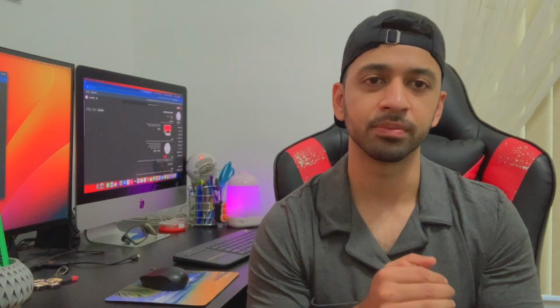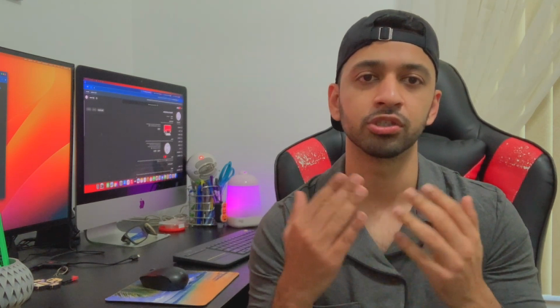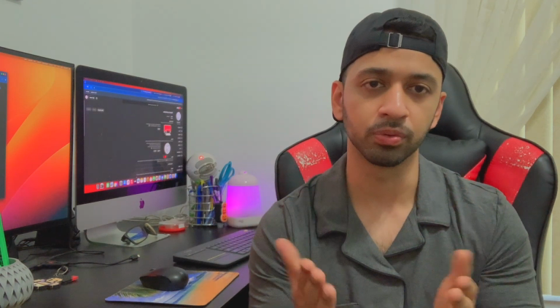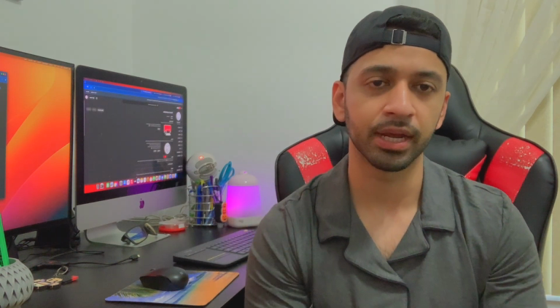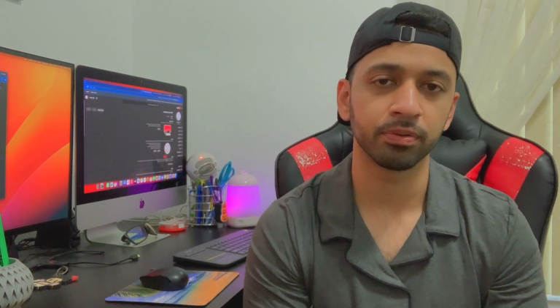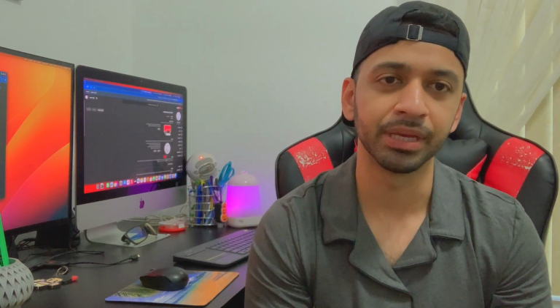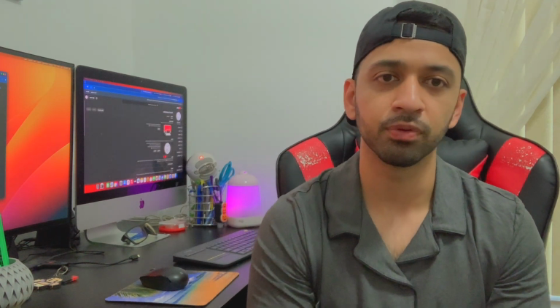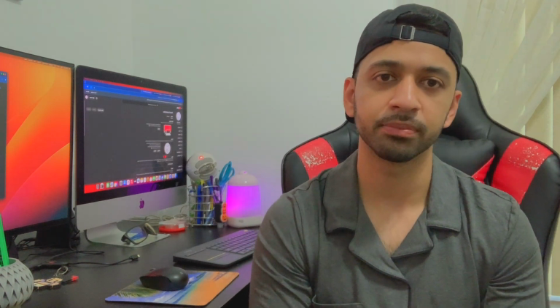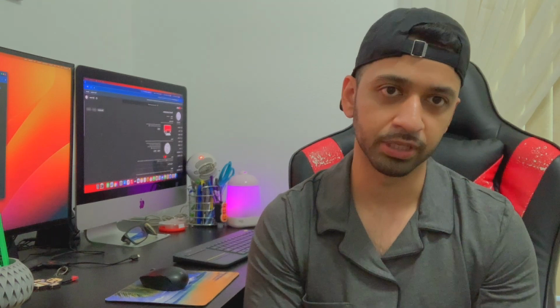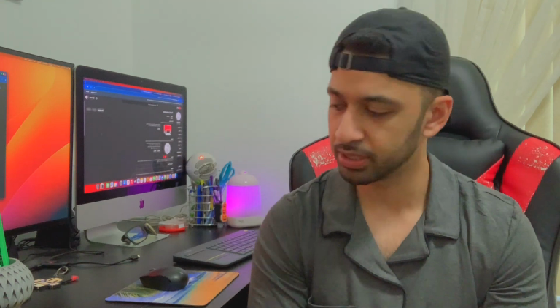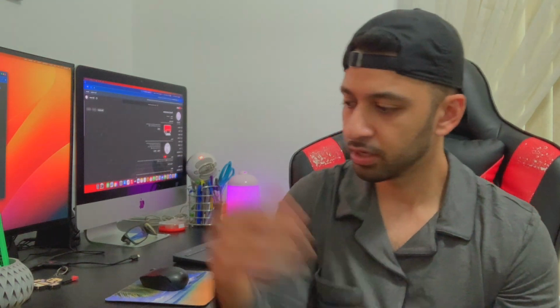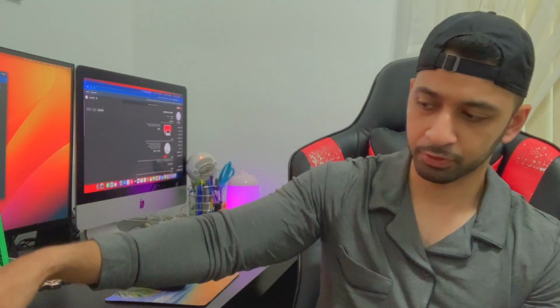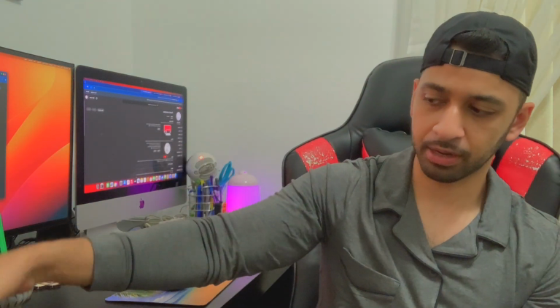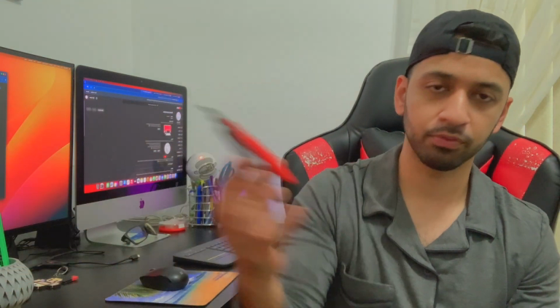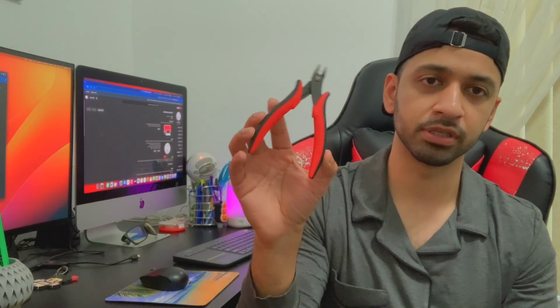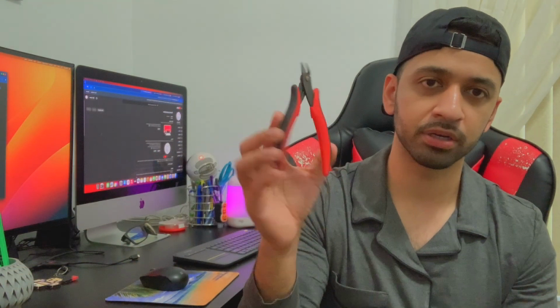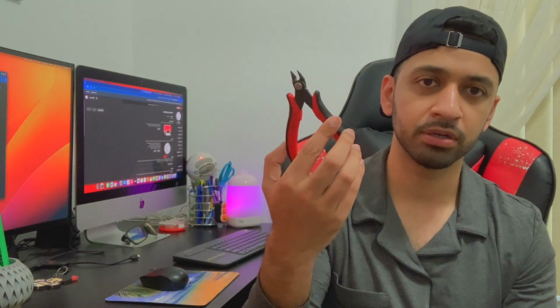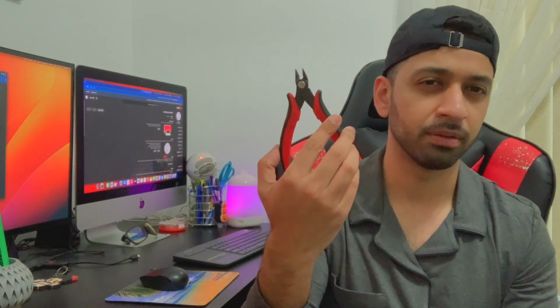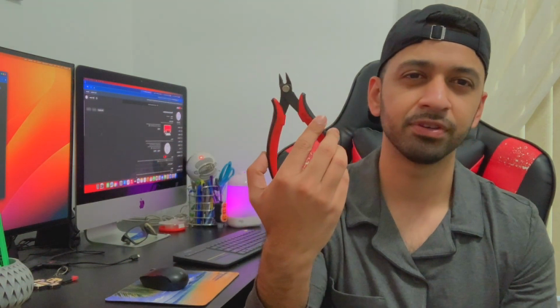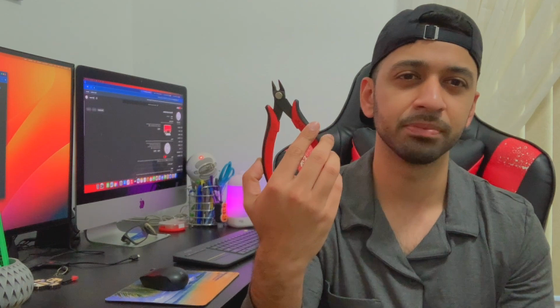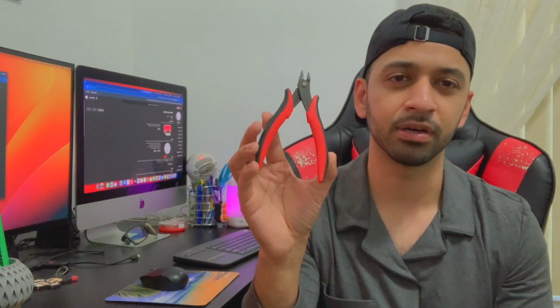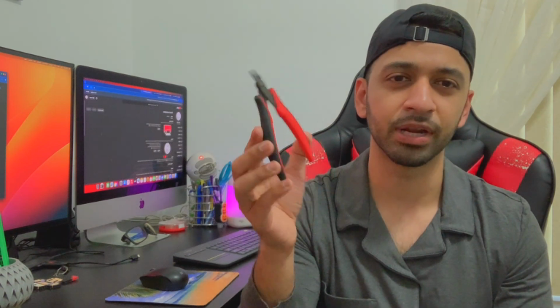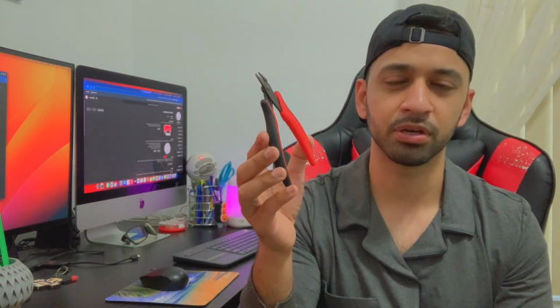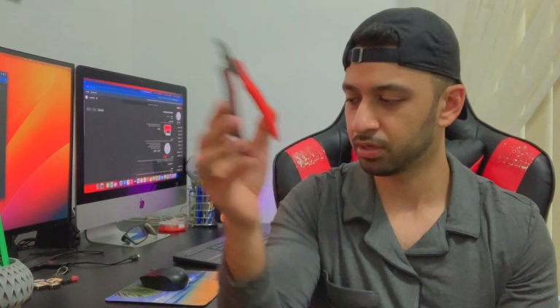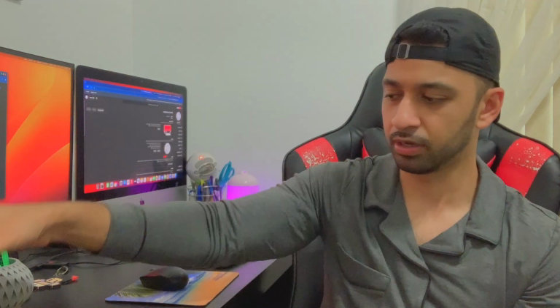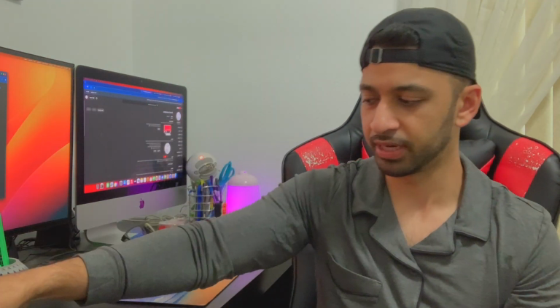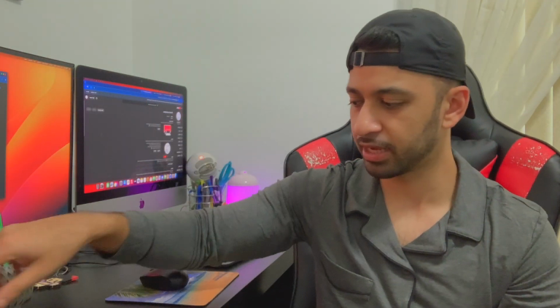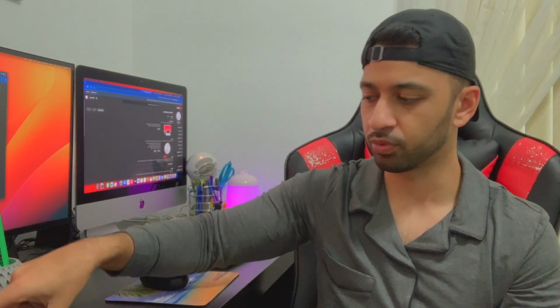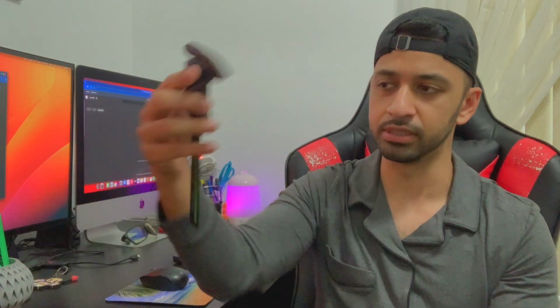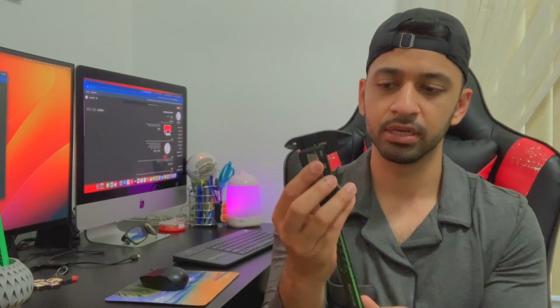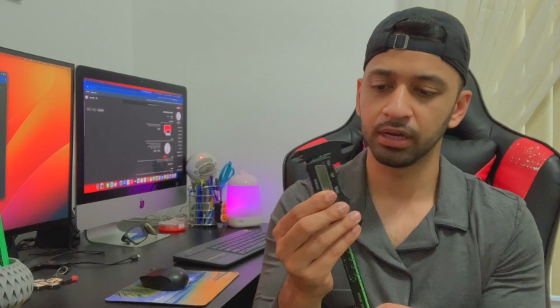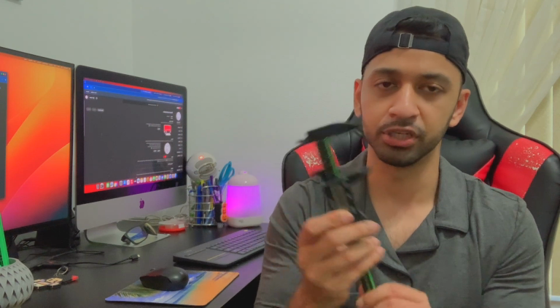I also went ahead and bought some essential tools I thought would be helpful for 3D printing. The first thing I bought was a wire cutter — very cheap, from Amazon.